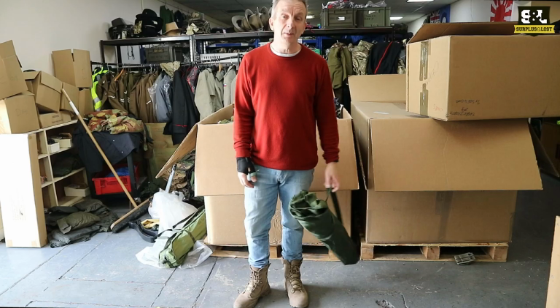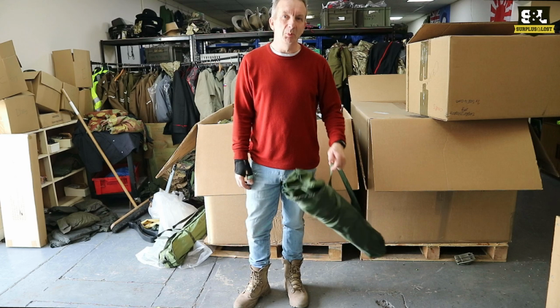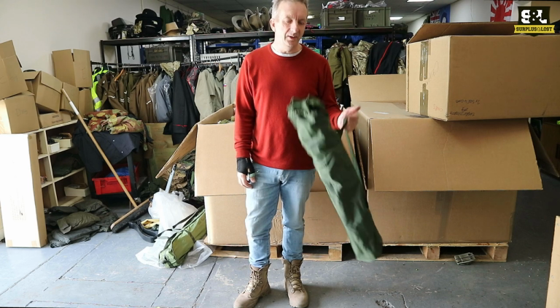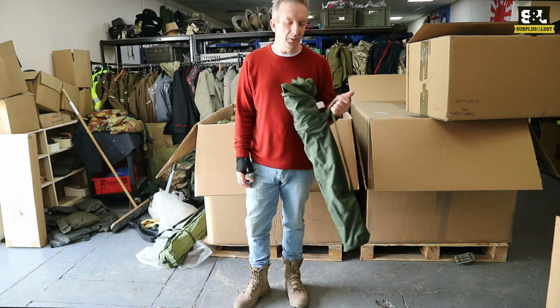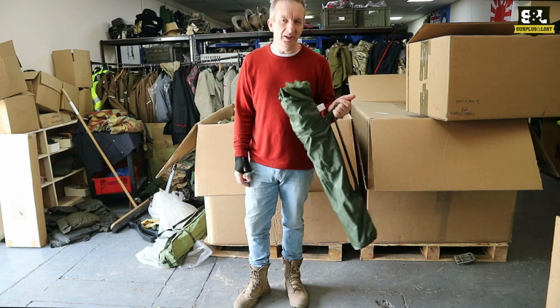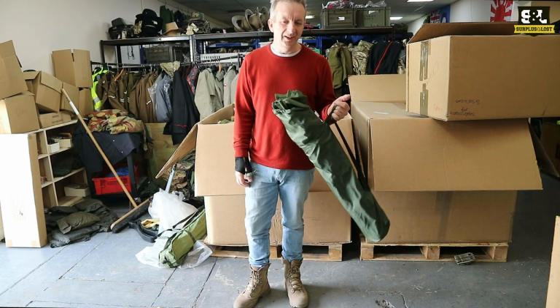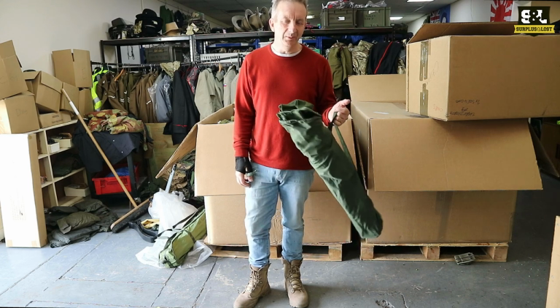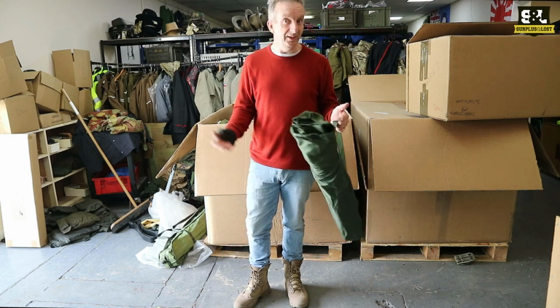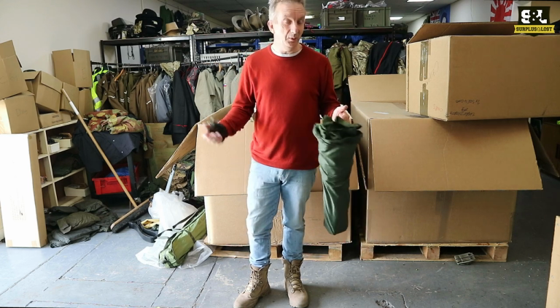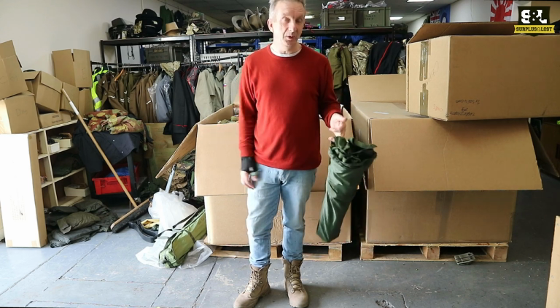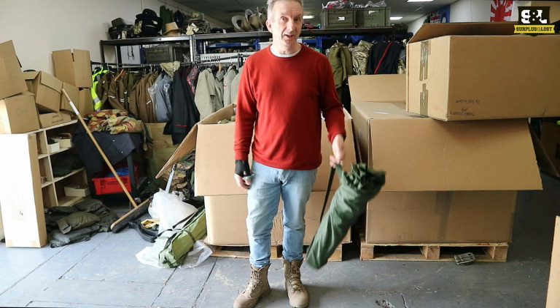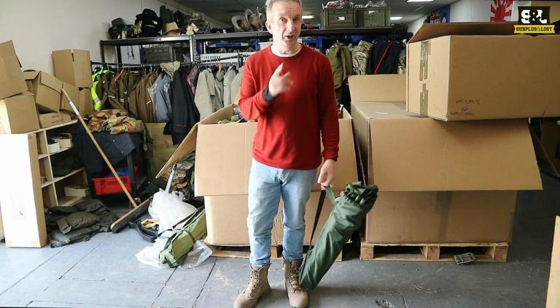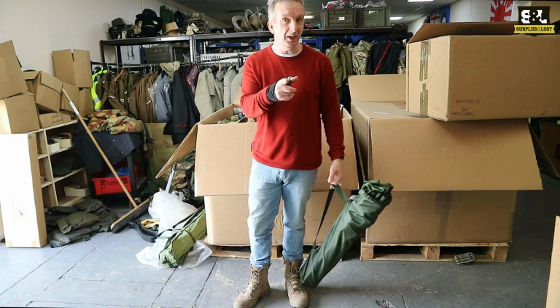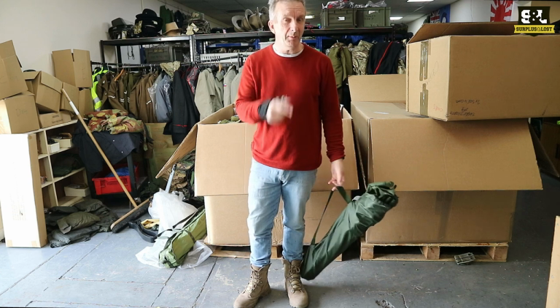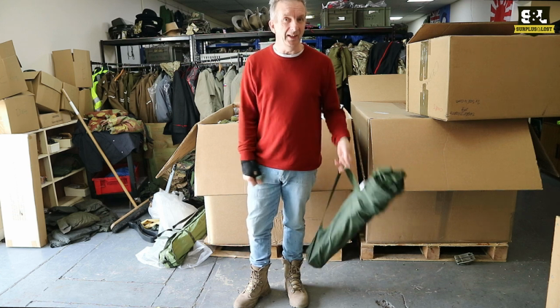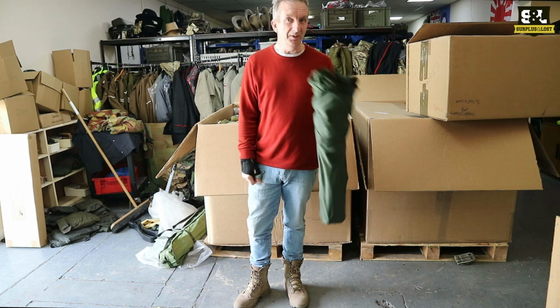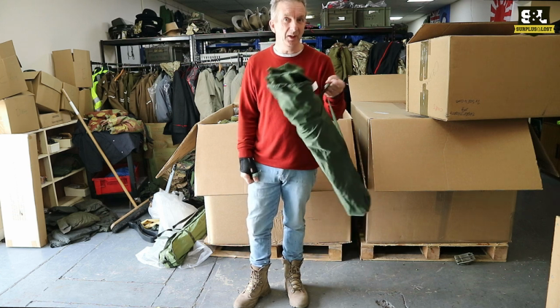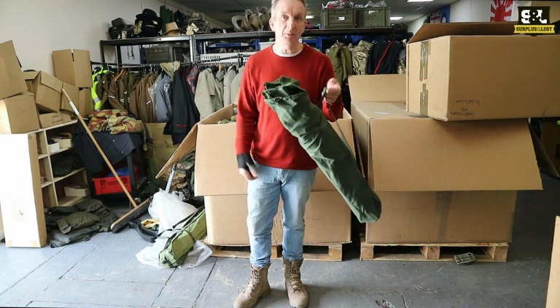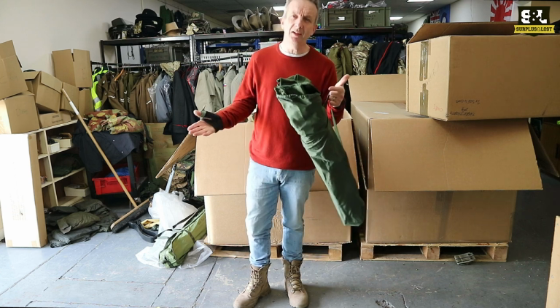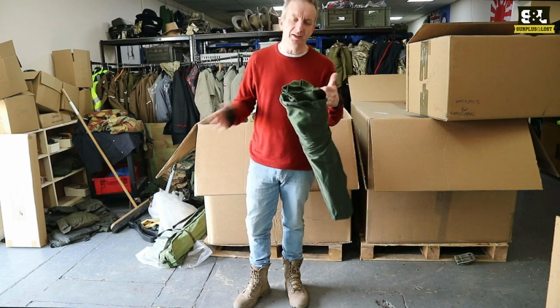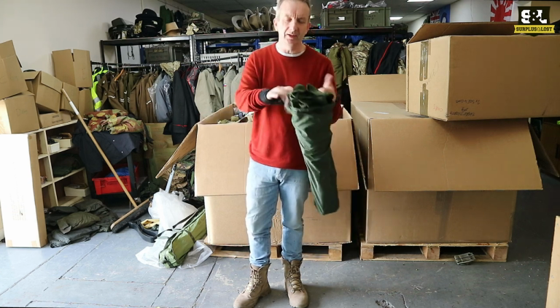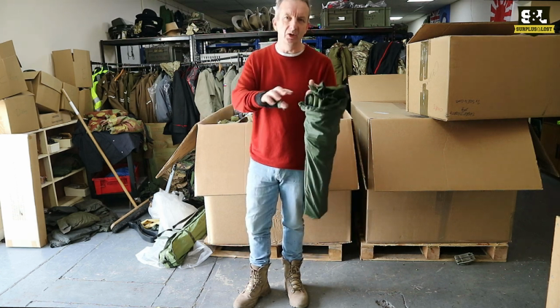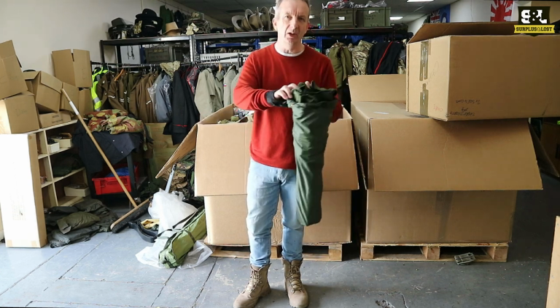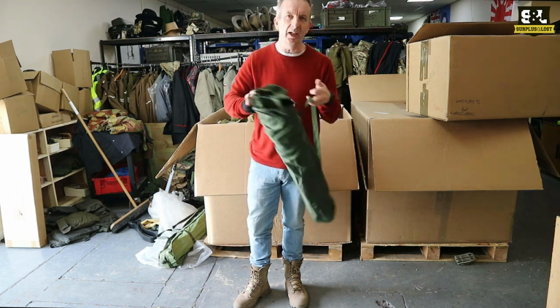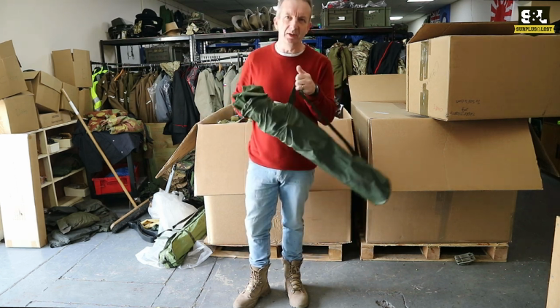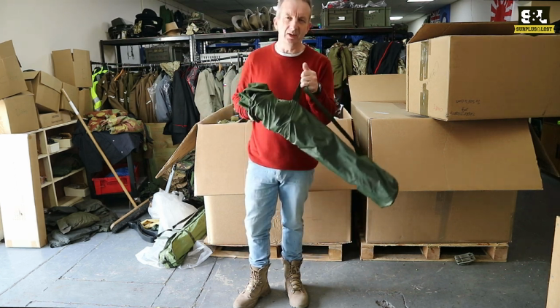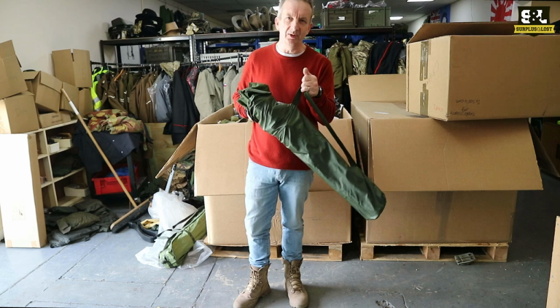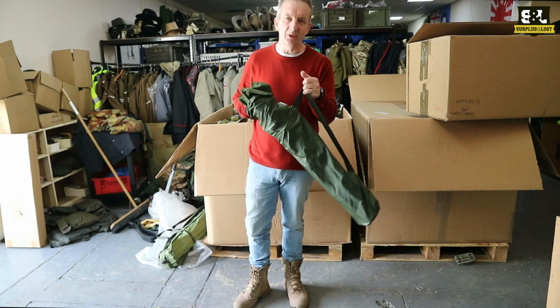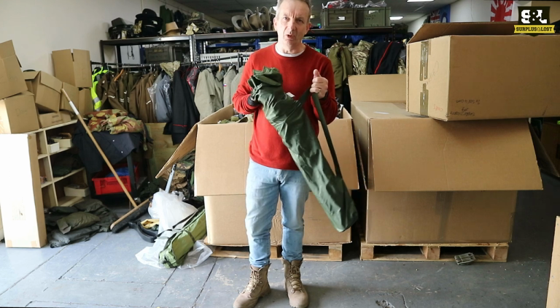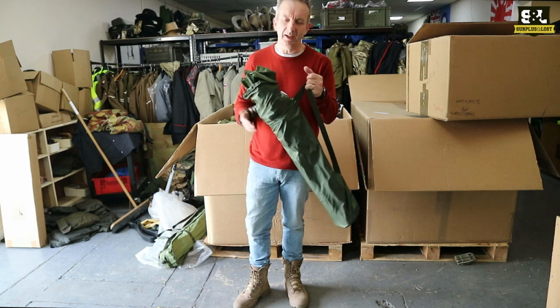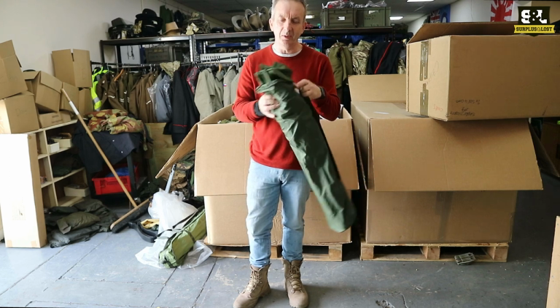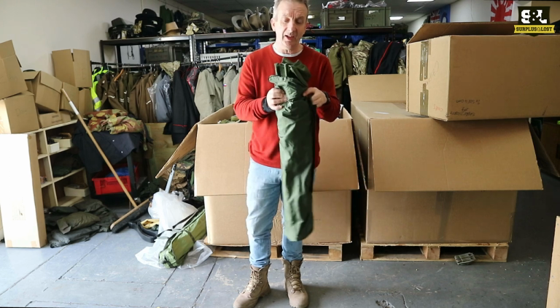Summer, Britain 2021. Still difficult to go on holiday, so you're going to want to go camping — and if you want to go camping or even sit in your garden, you might like a British Army Circus compact folding chair.